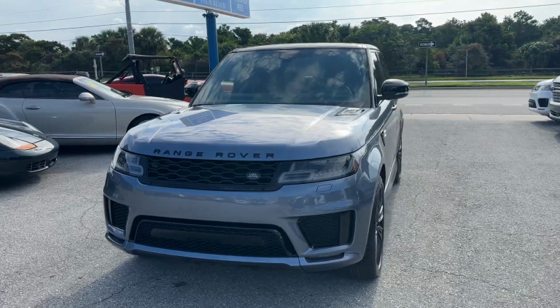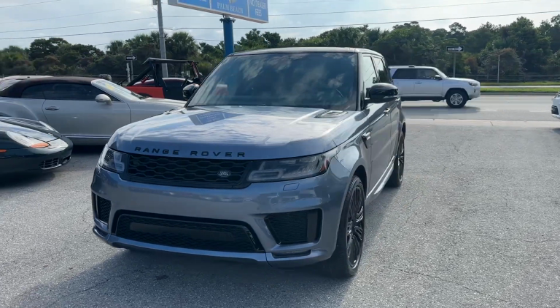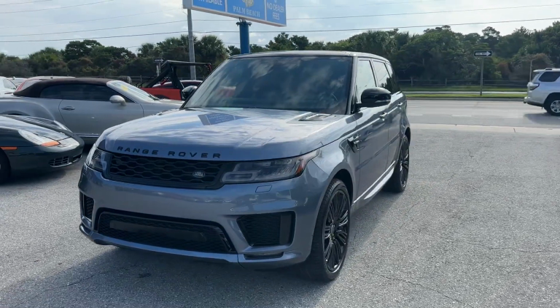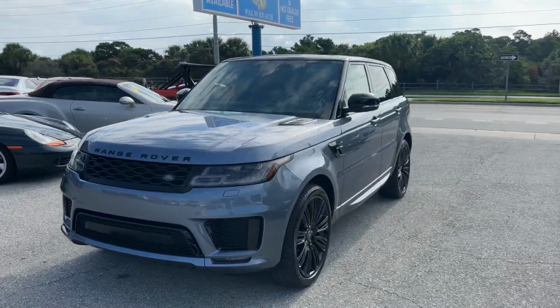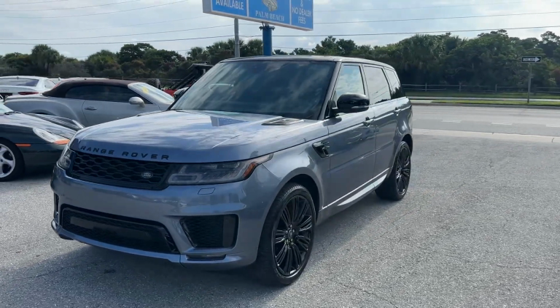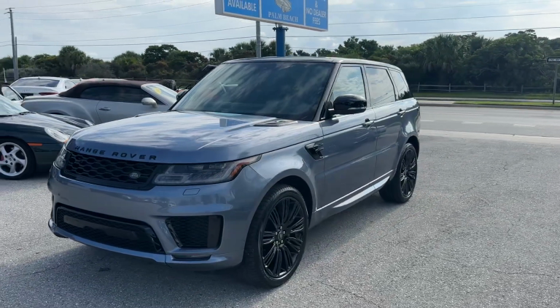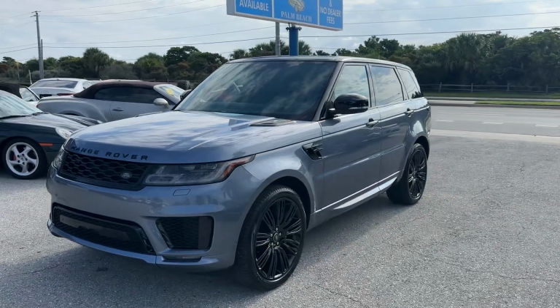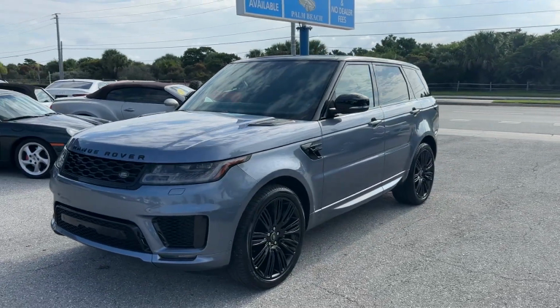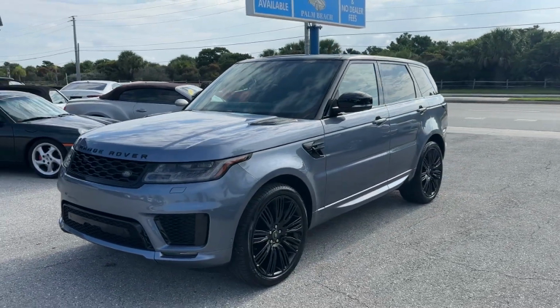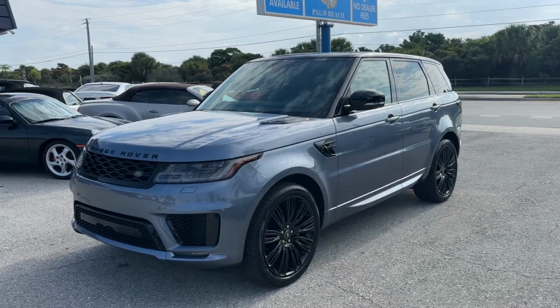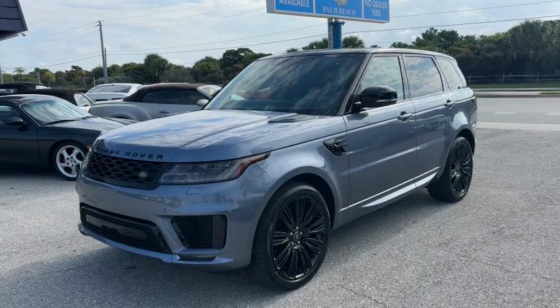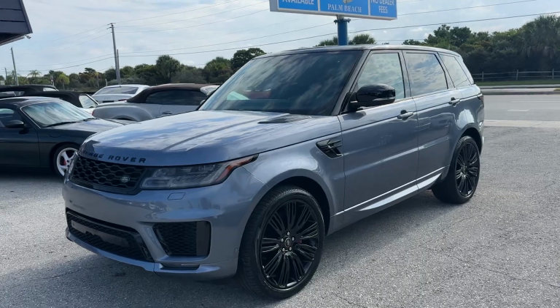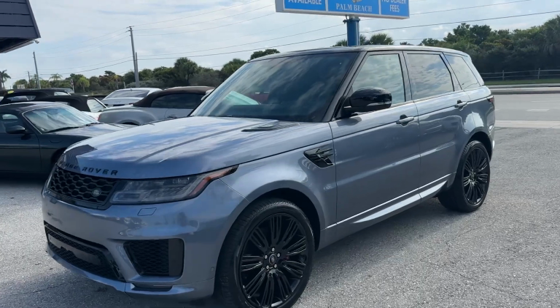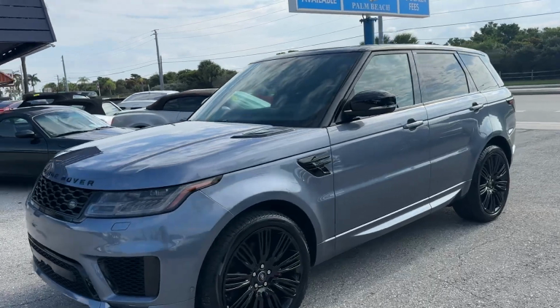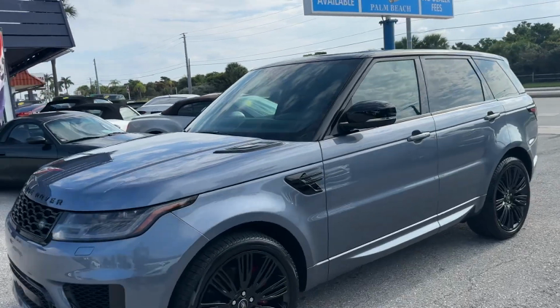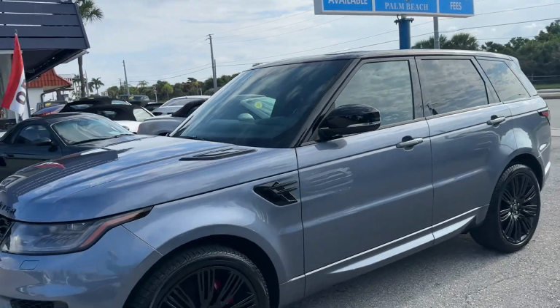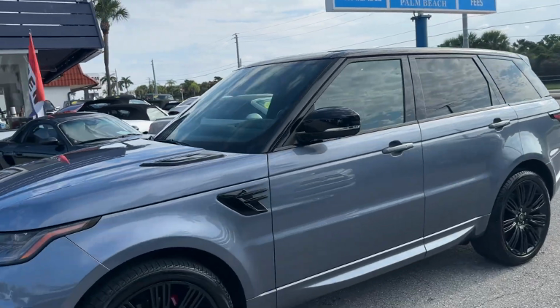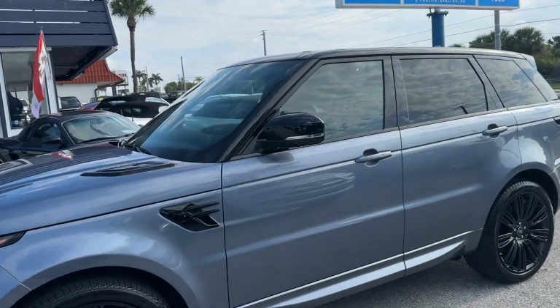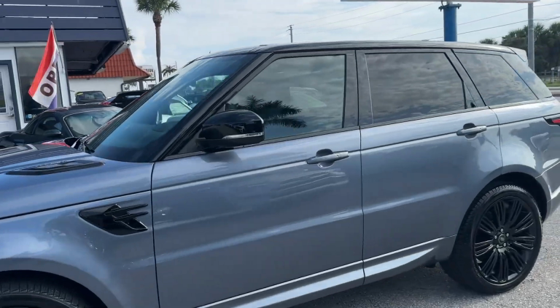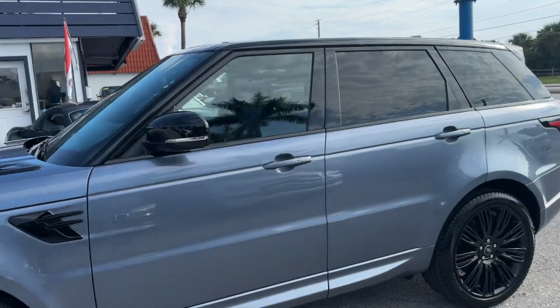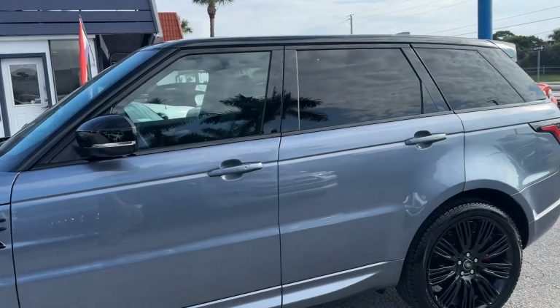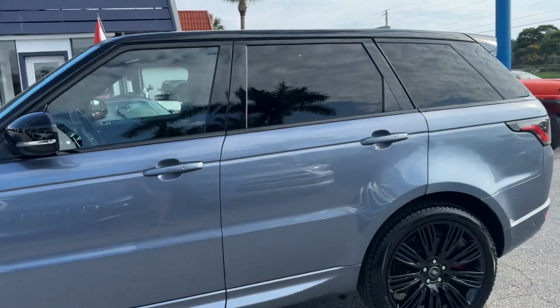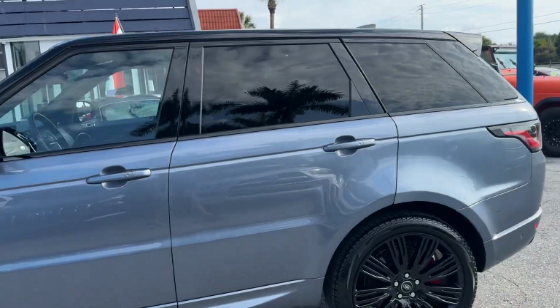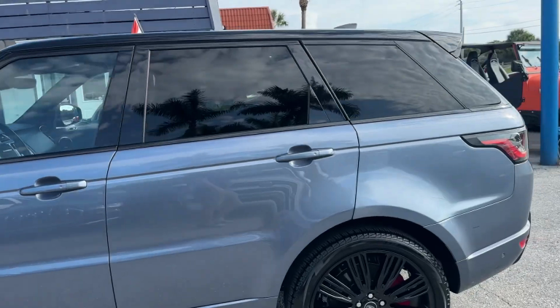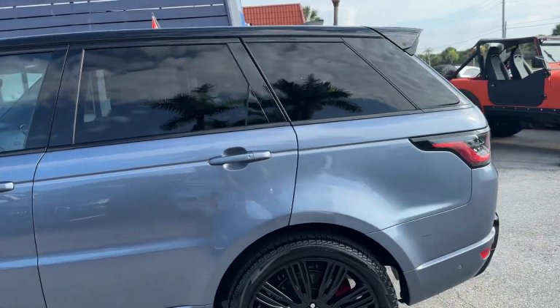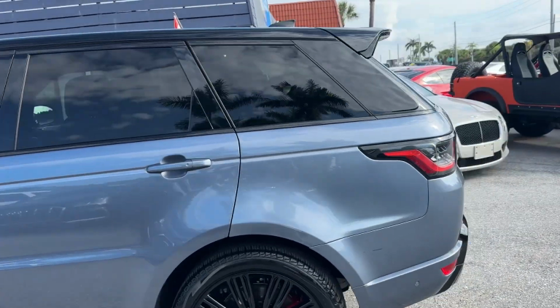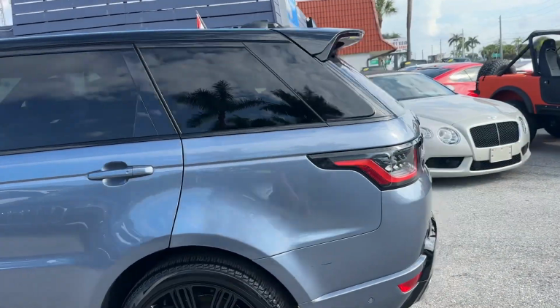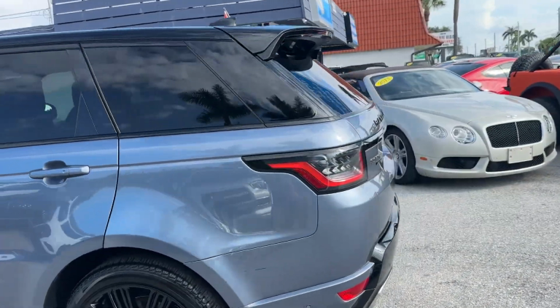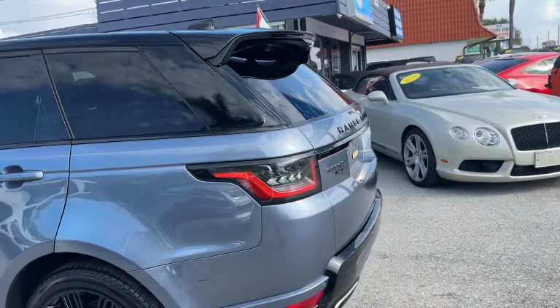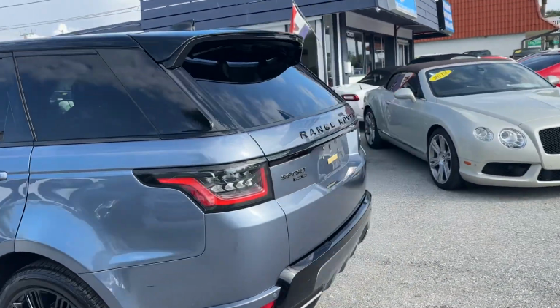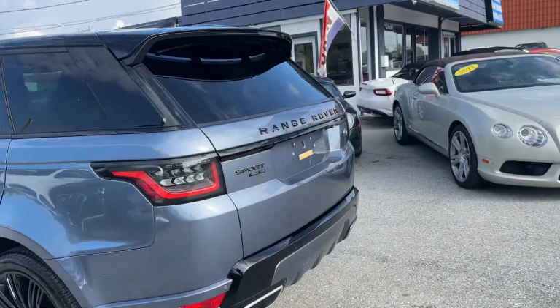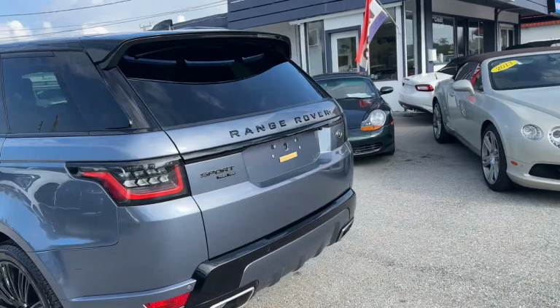Good morning, we're here at Classic Cars of Palm Beach in Jupiter, Florida. I'm doing a little walk-around video on this 2022 Land Rover Range Rover Sport — it's a P525 HSE Dynamic.